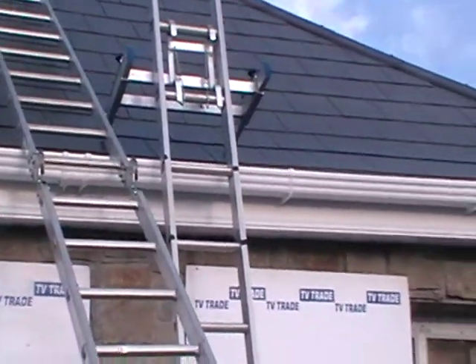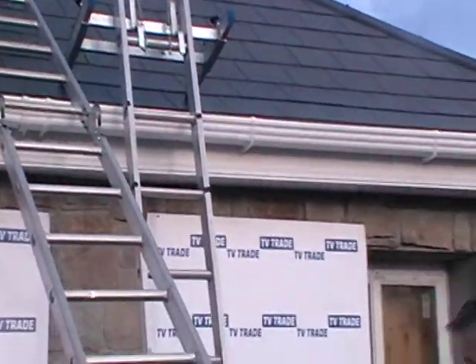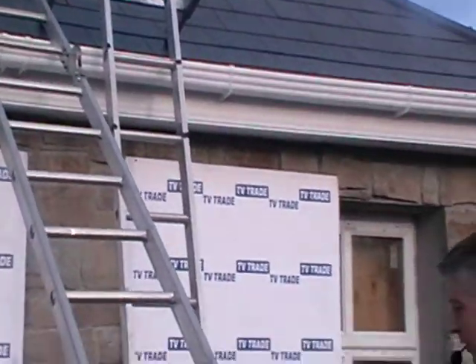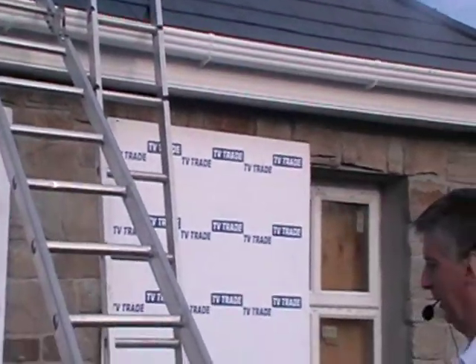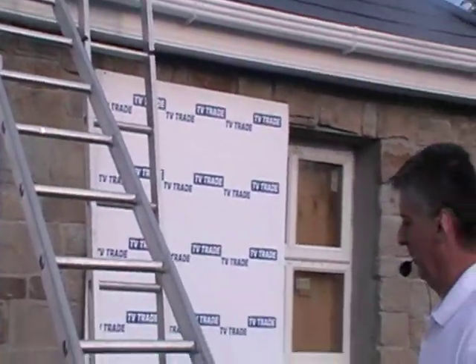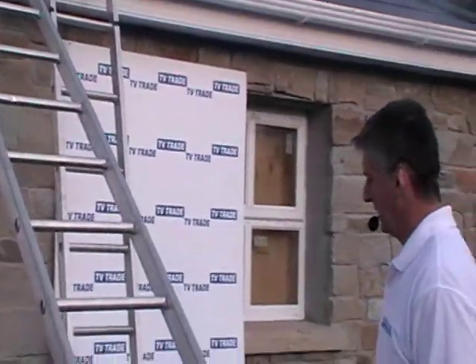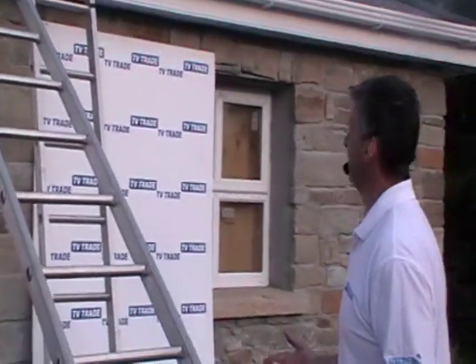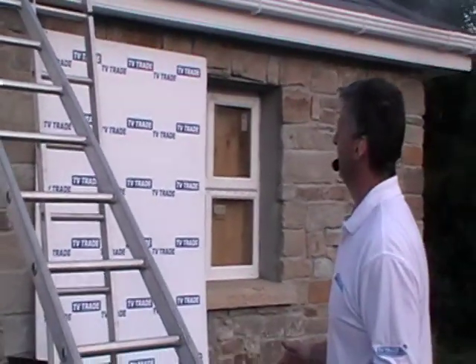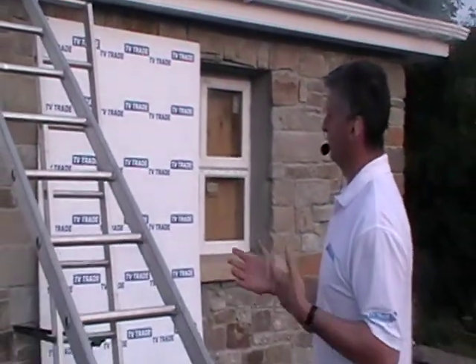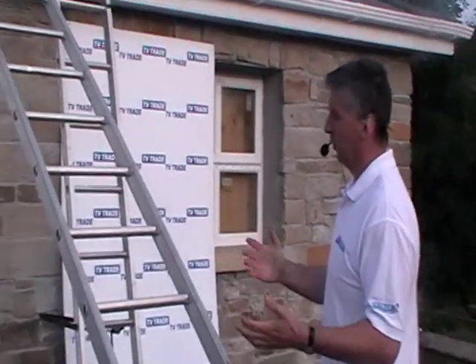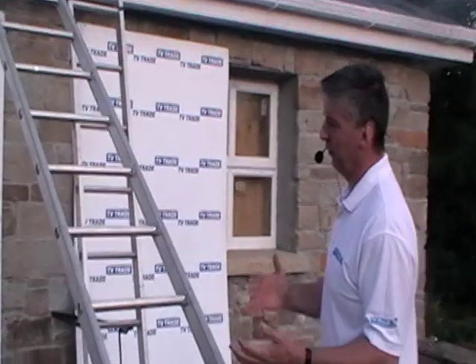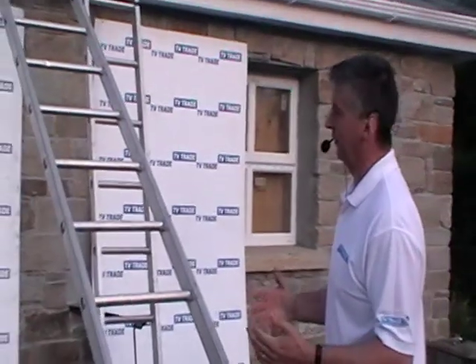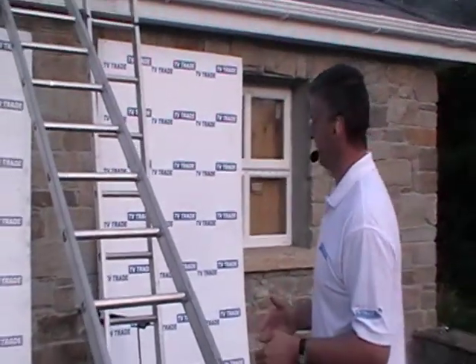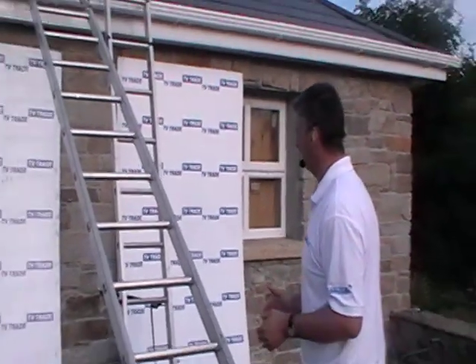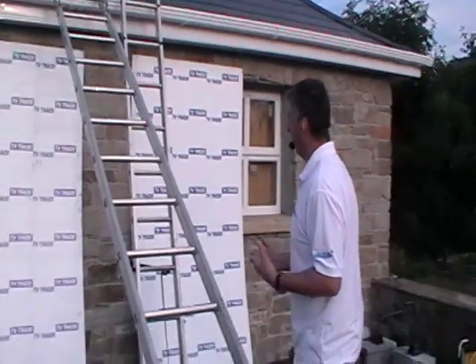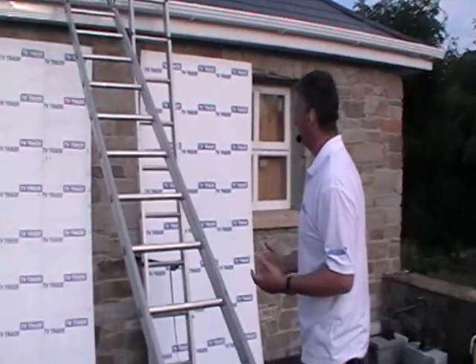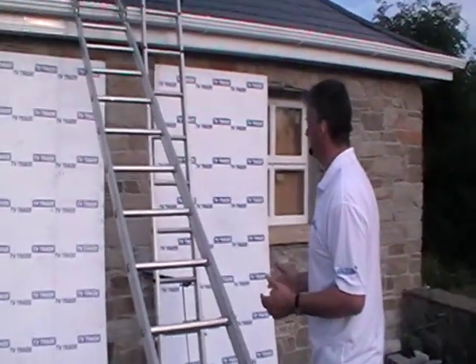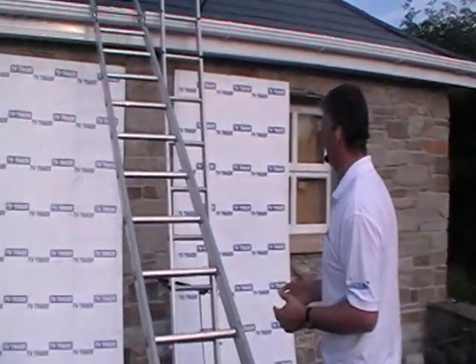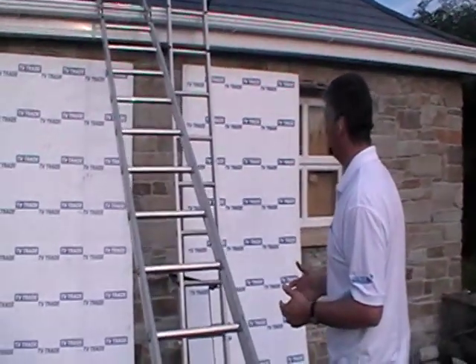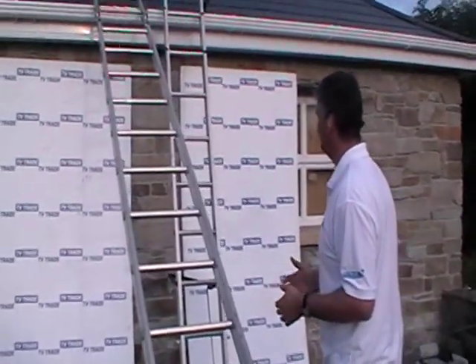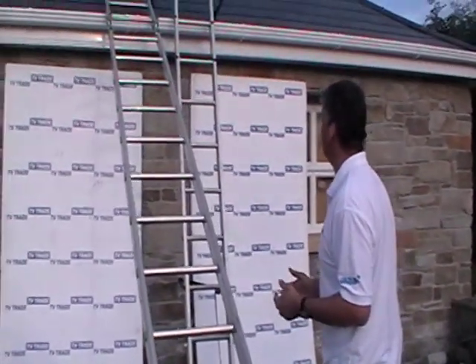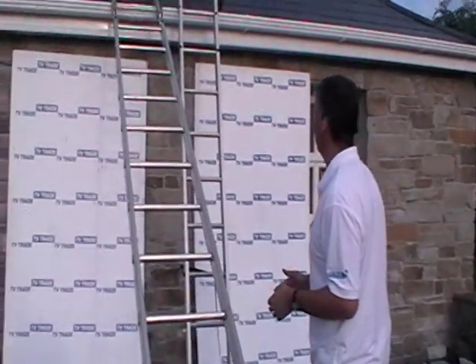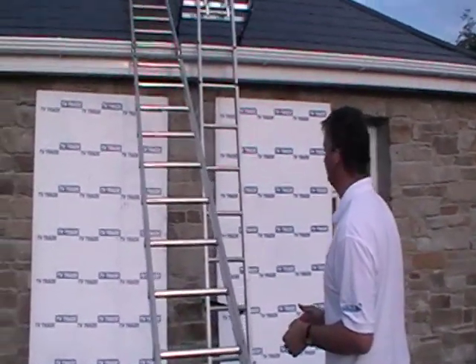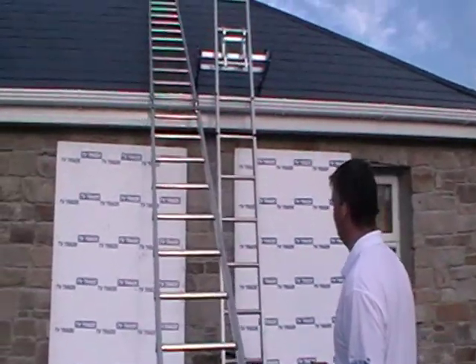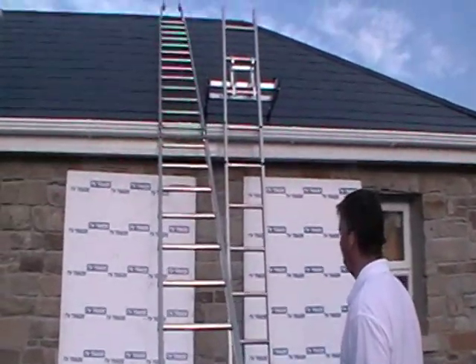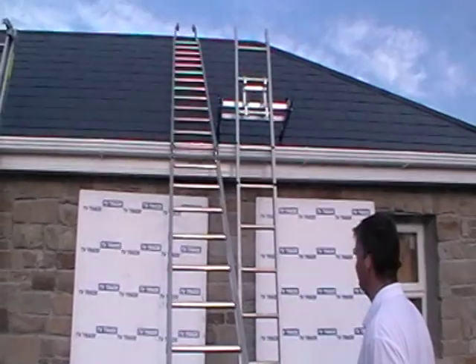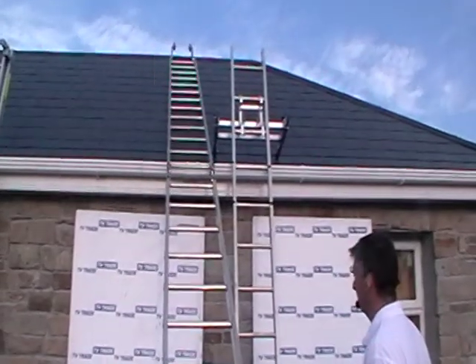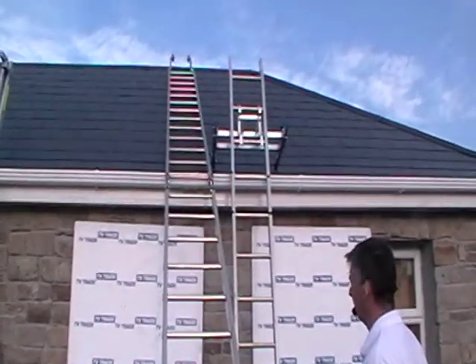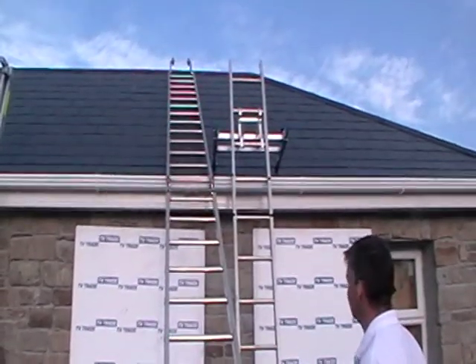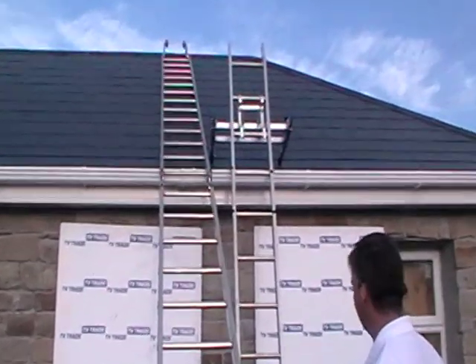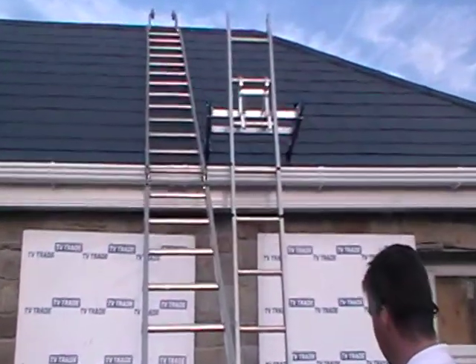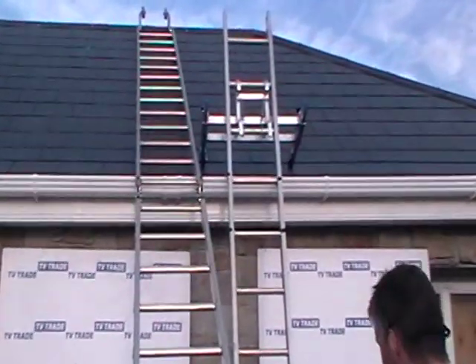This video is meant to be an overview of the ladder itself rather than a full safety video. On the TVTrade.ie website, we have an excellent document from the Health and Safety Authority advising on roof ladder safety.